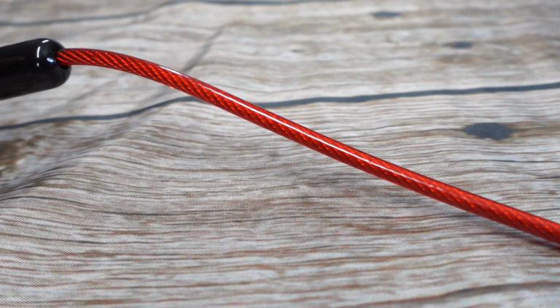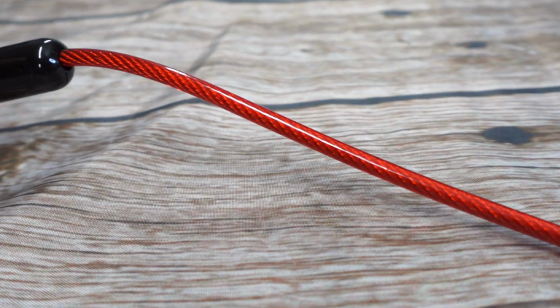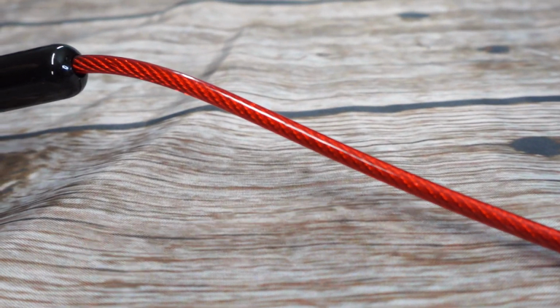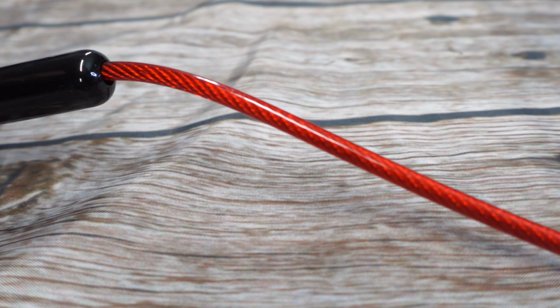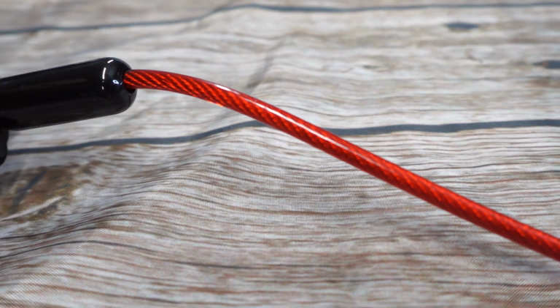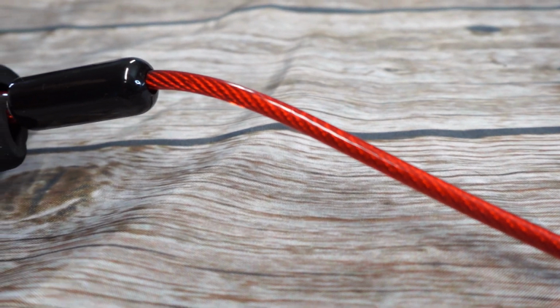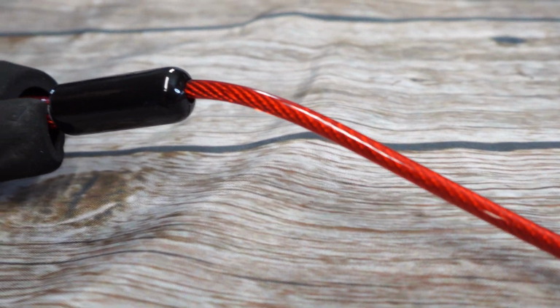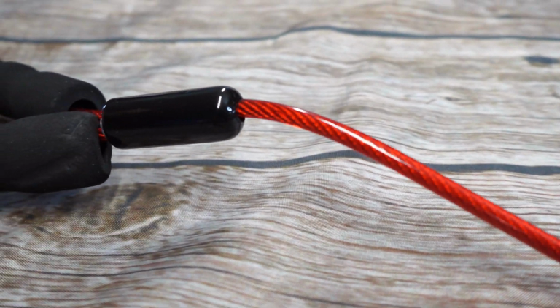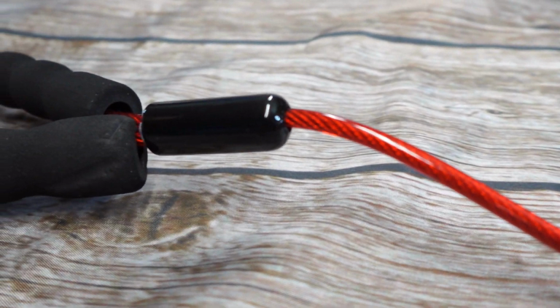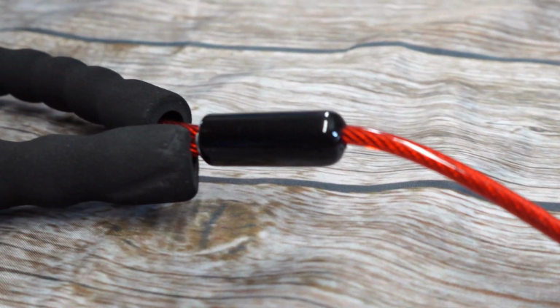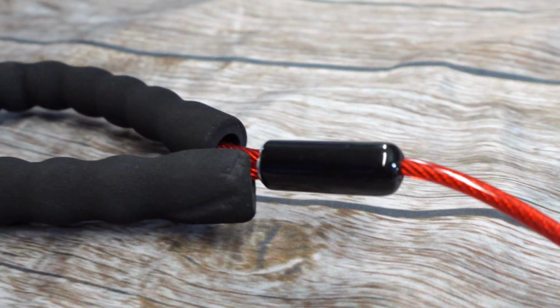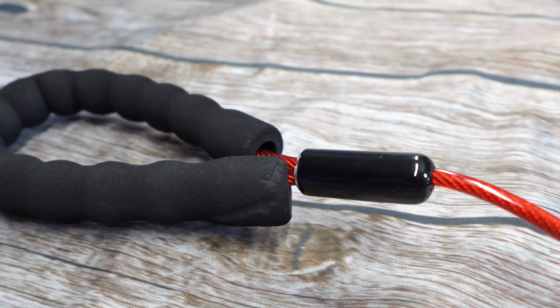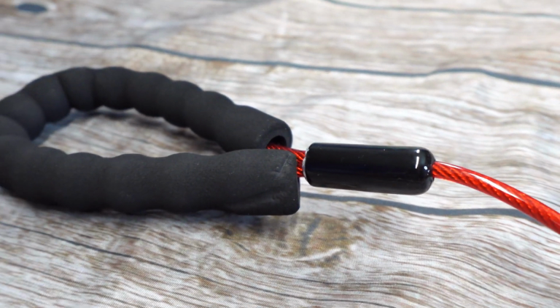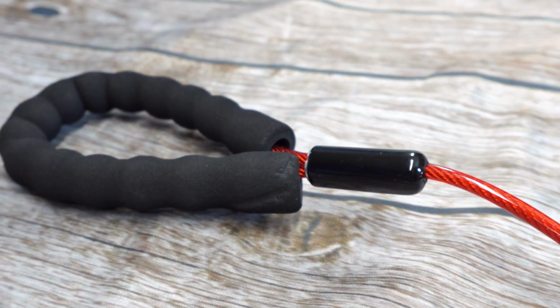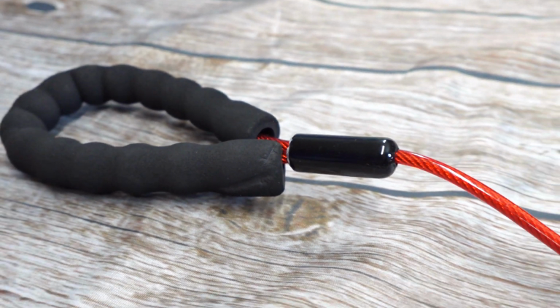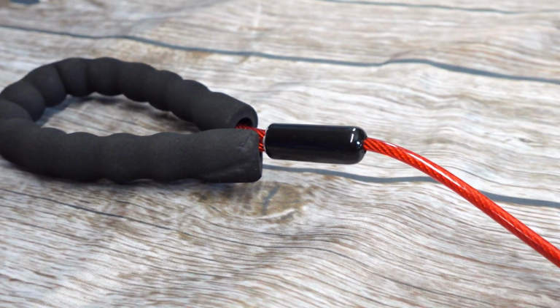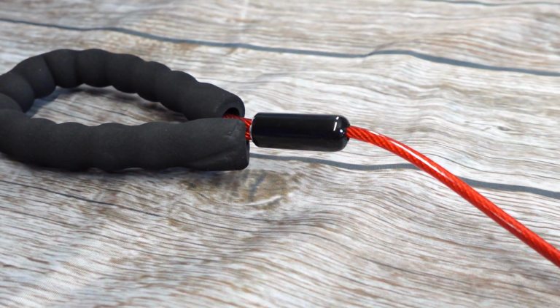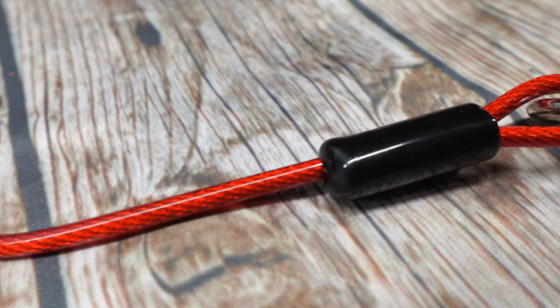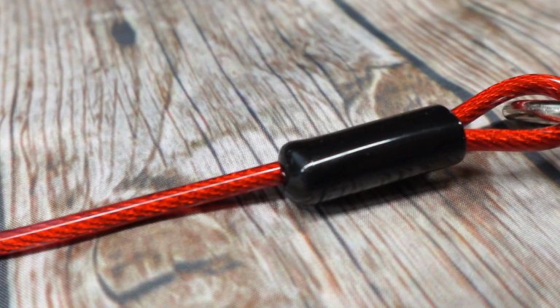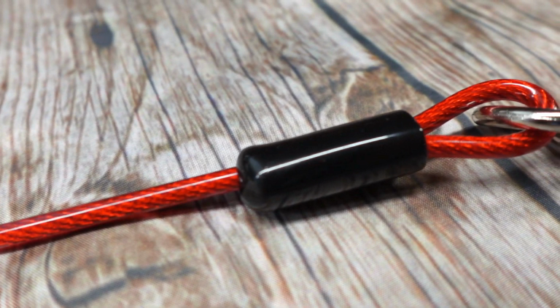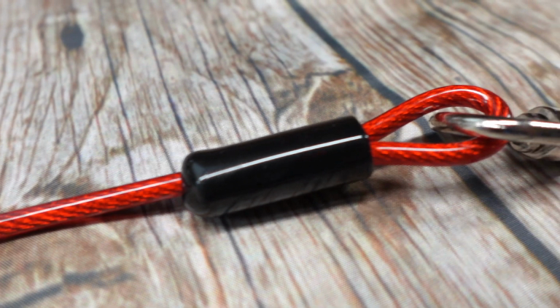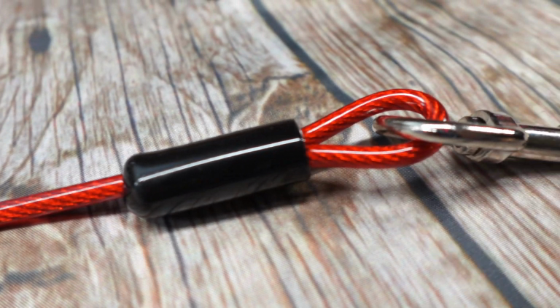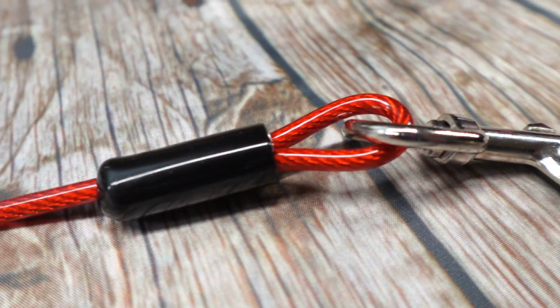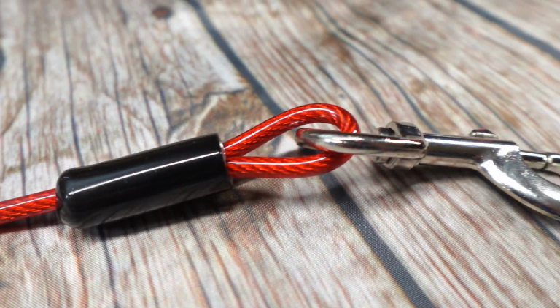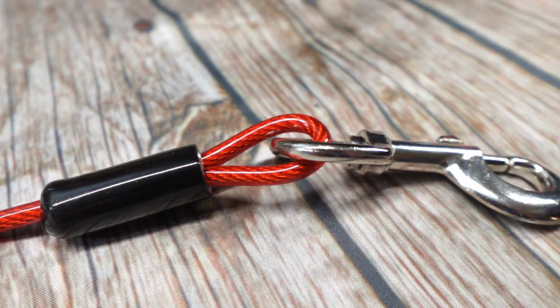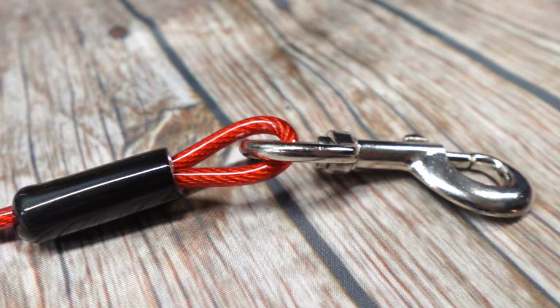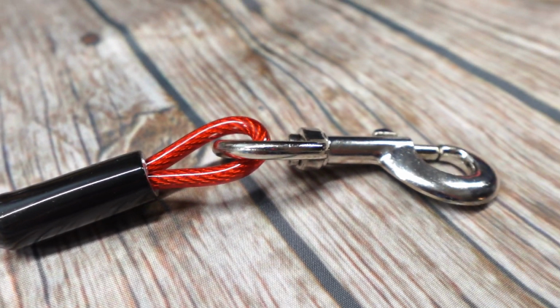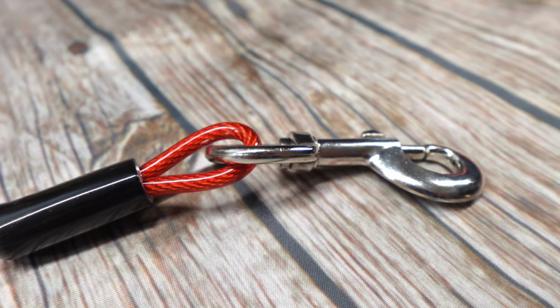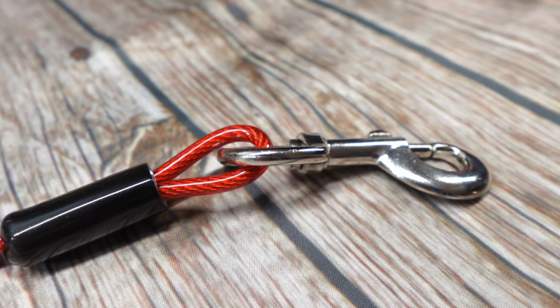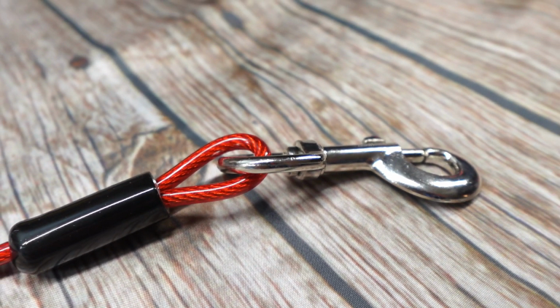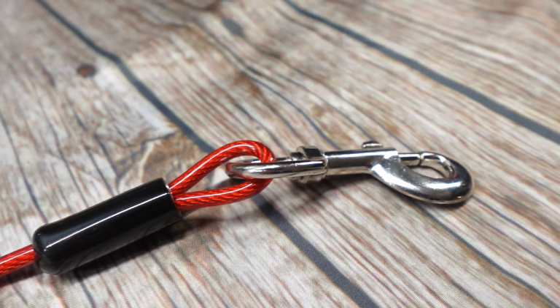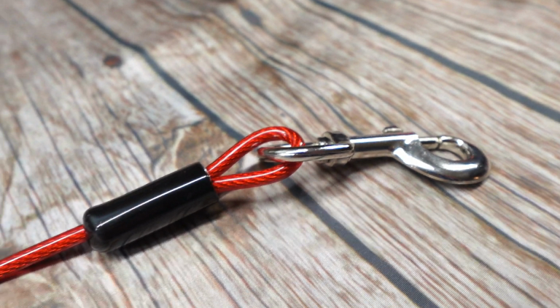This leash is only three feet long and it has a nice, soft, padded handle for a comfortable grip. It also has a rotating metal clasp so your dog gets full range of motion without tangling the leash.